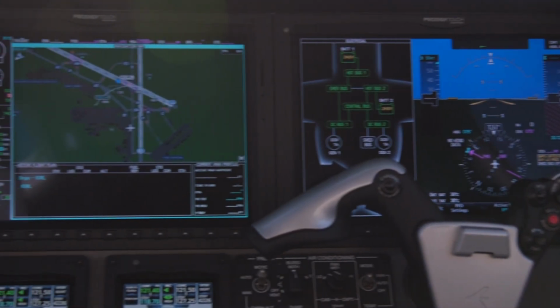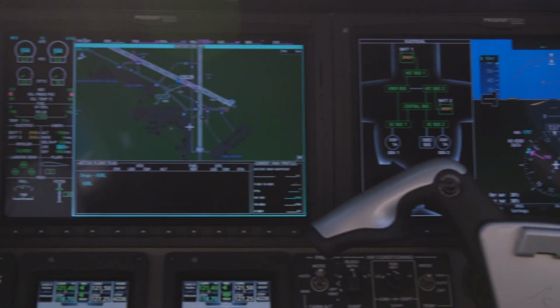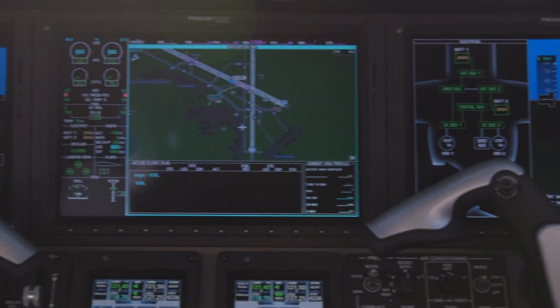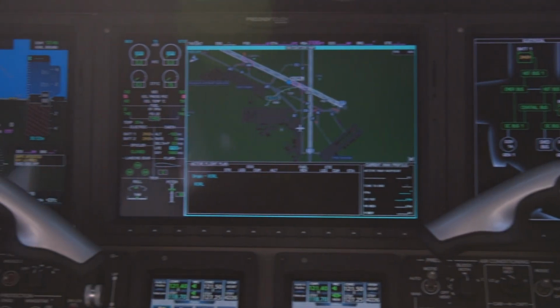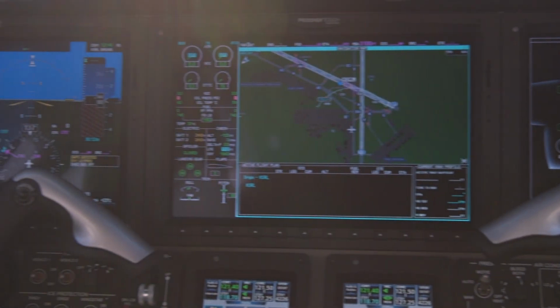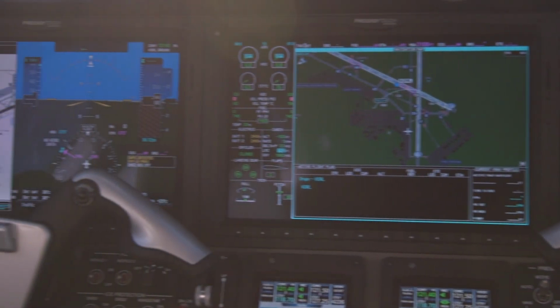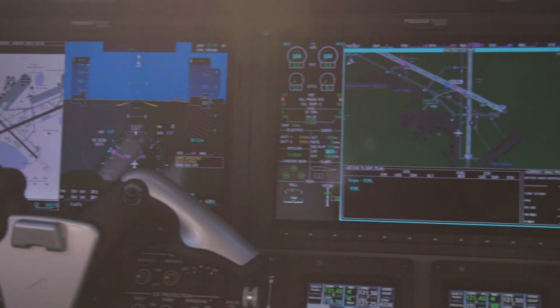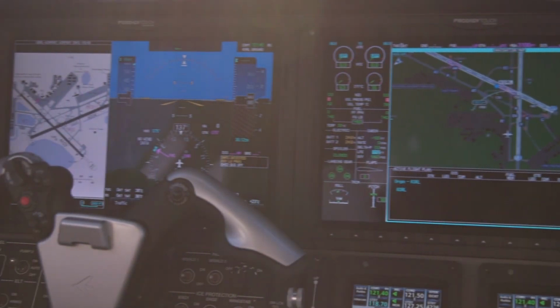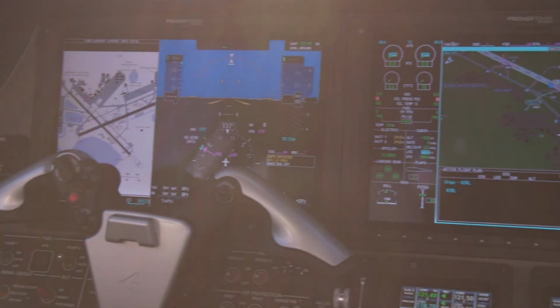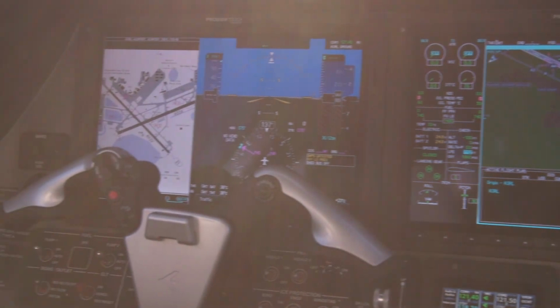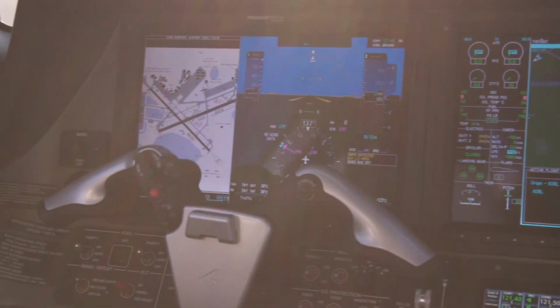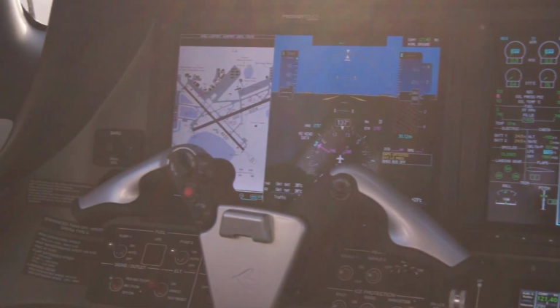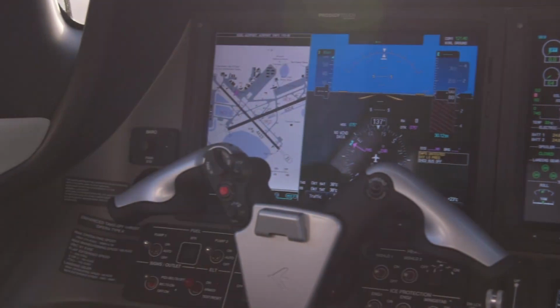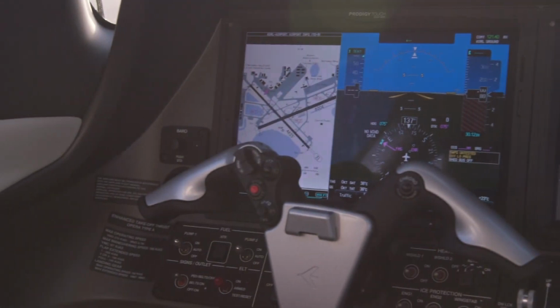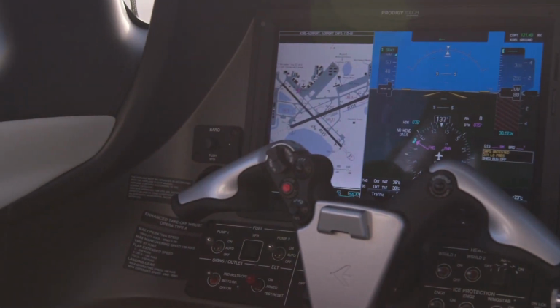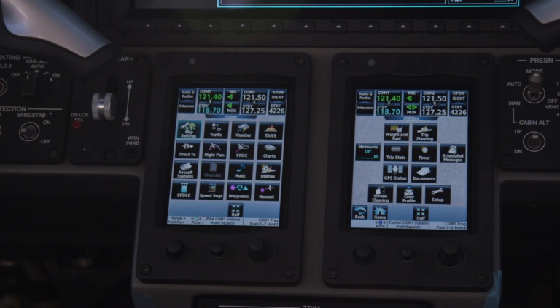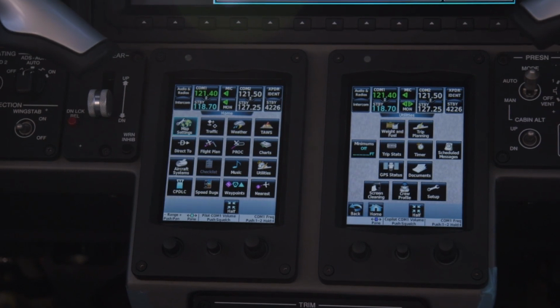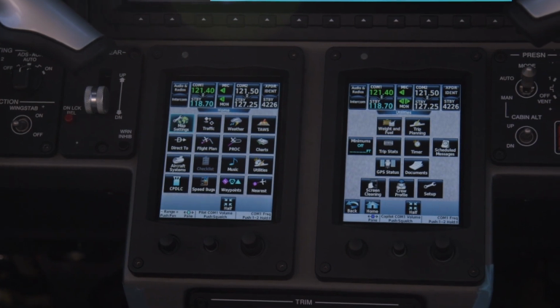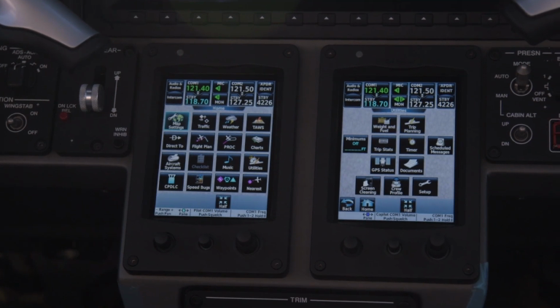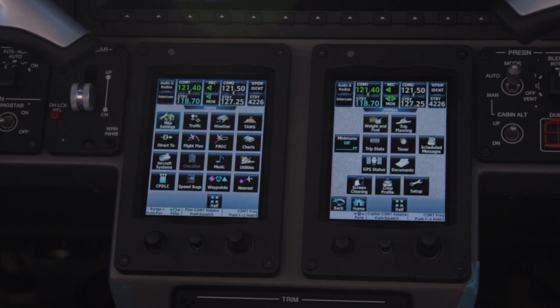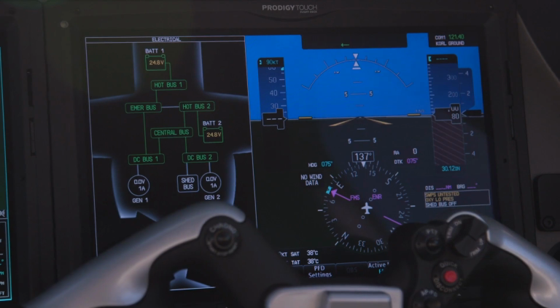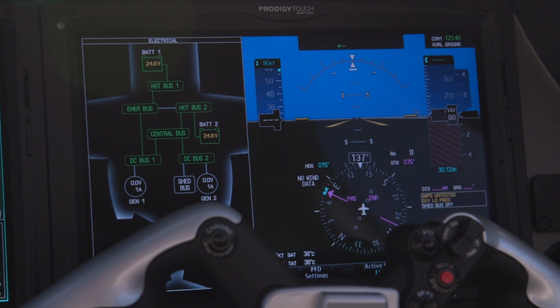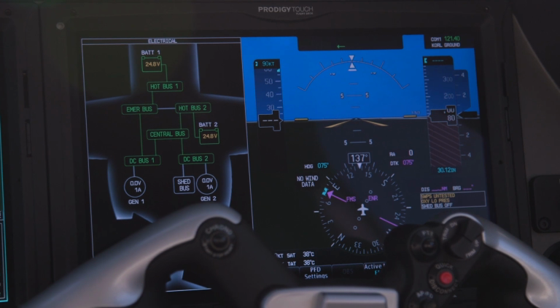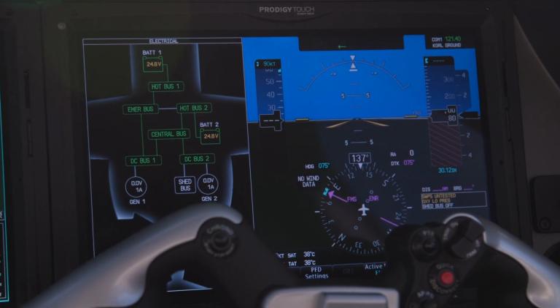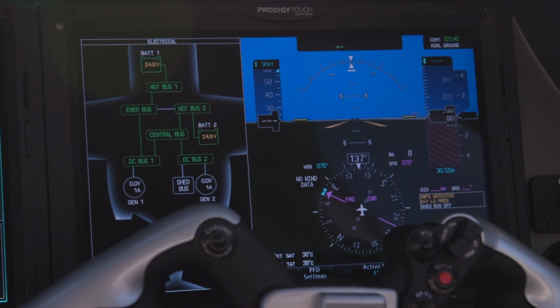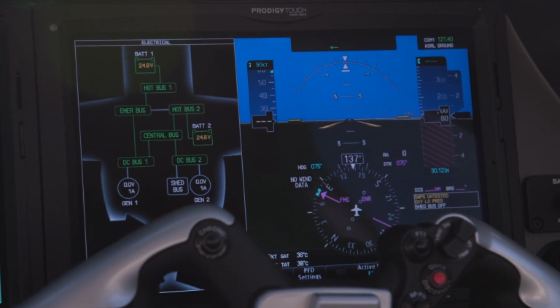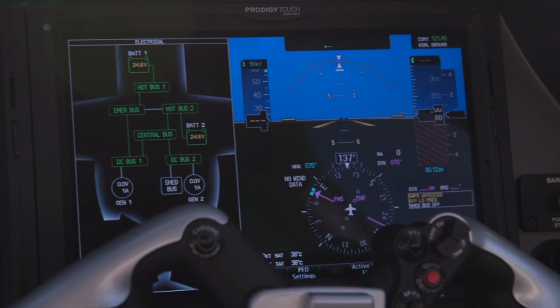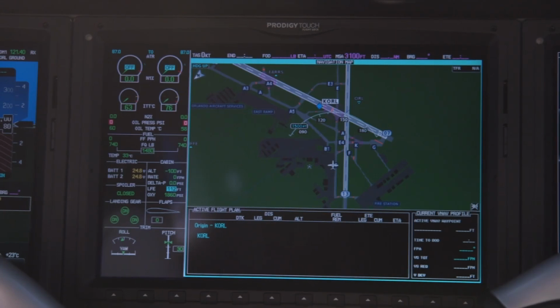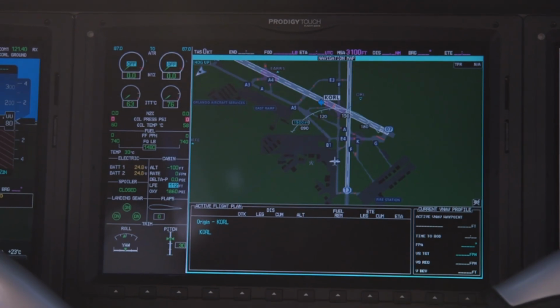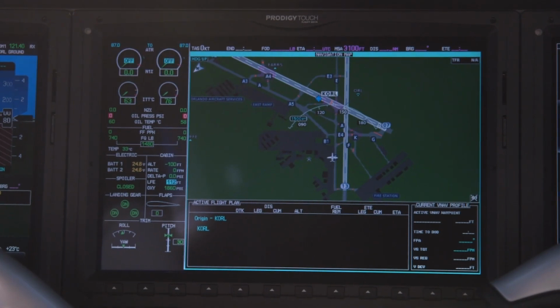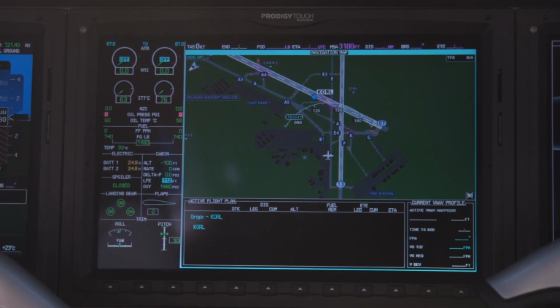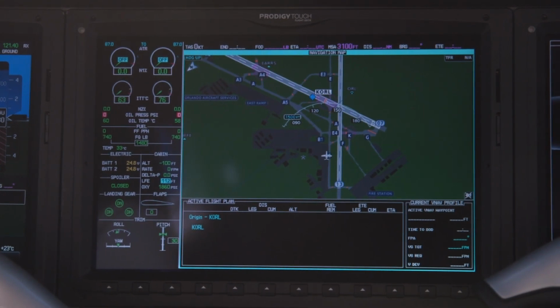For pilots, there's the new Prodigy Touch avionics suite, which is based on Garmin's G3000. It's a step up from the current Phenom 100's G1000 equipment and is claimed to be the first touchscreen glass cockpit for an aircraft in this class.